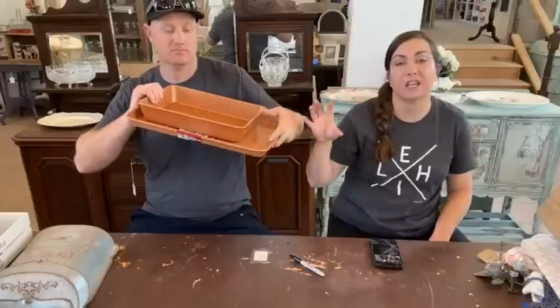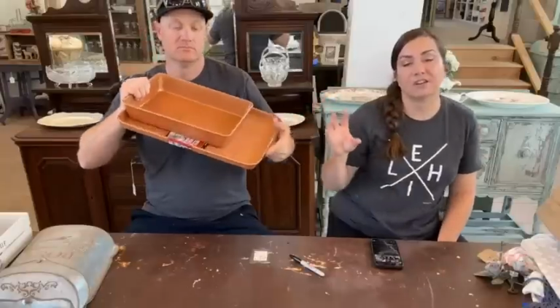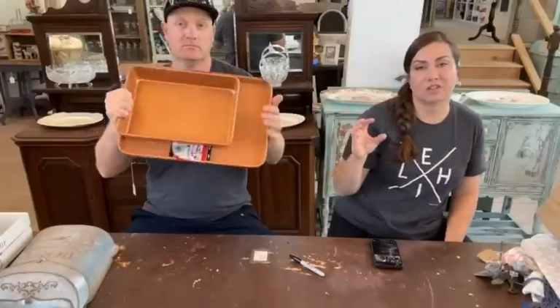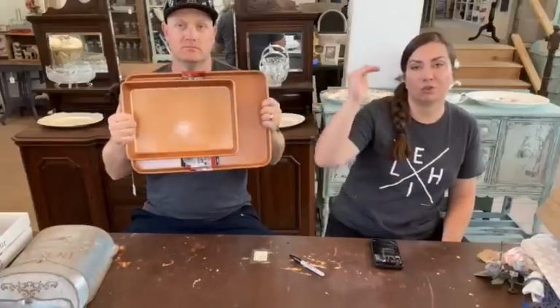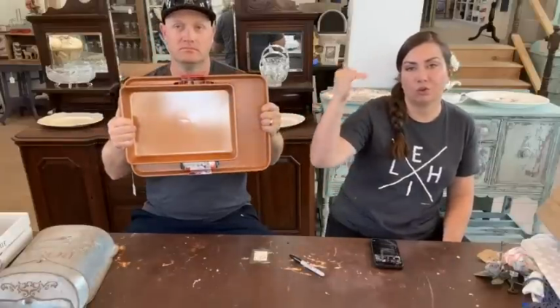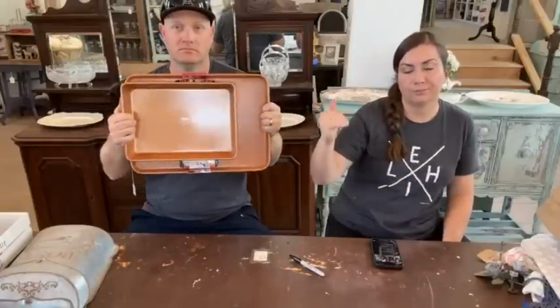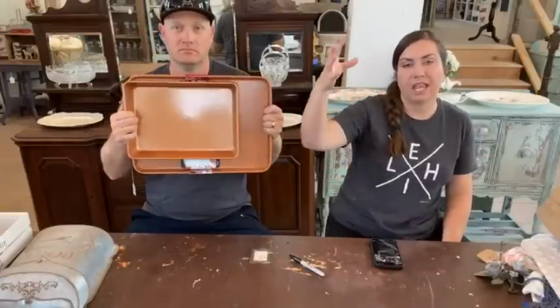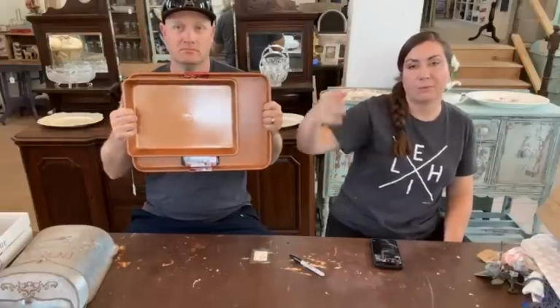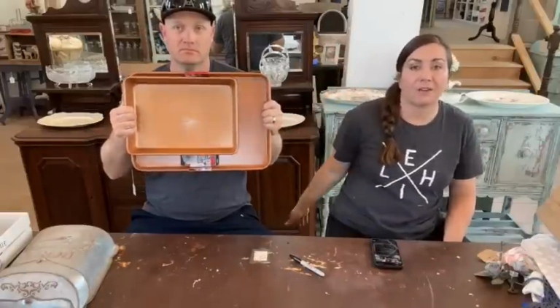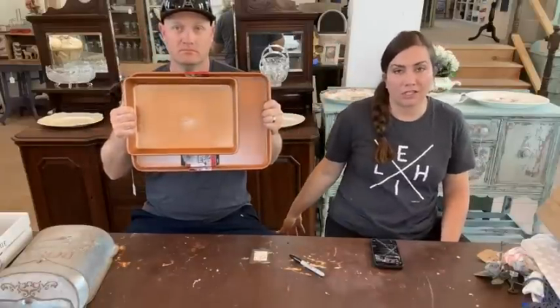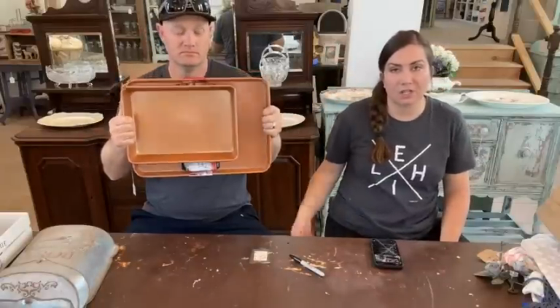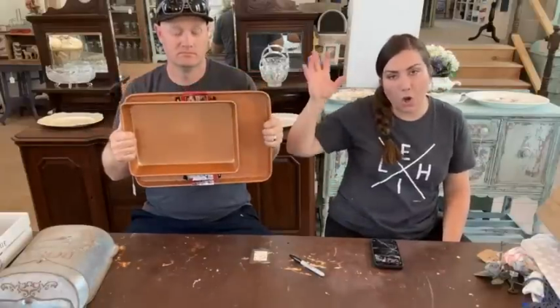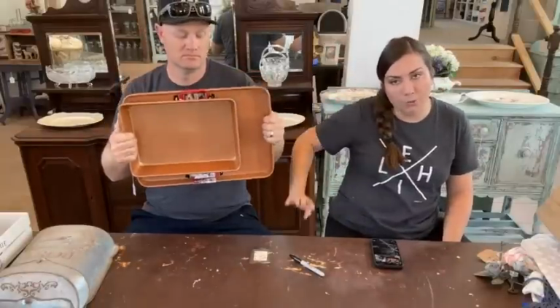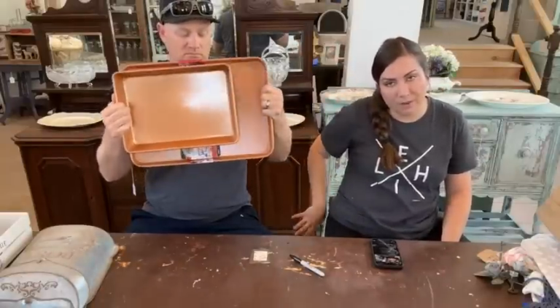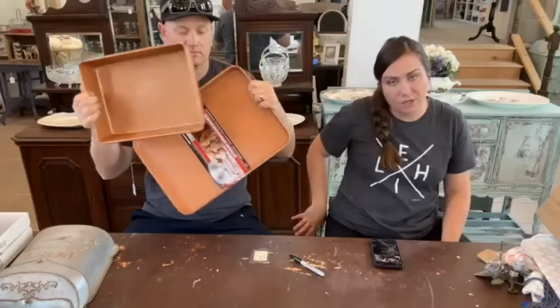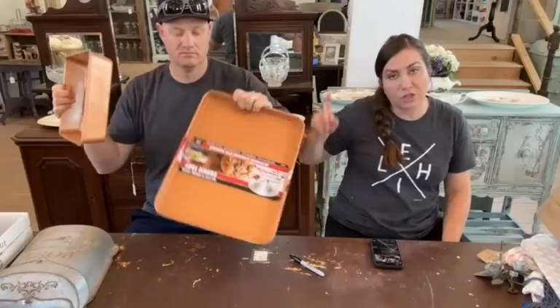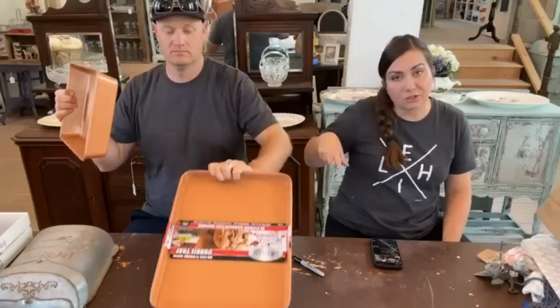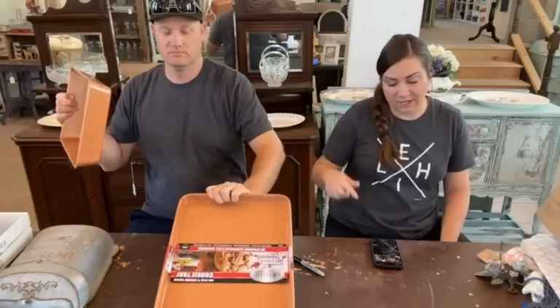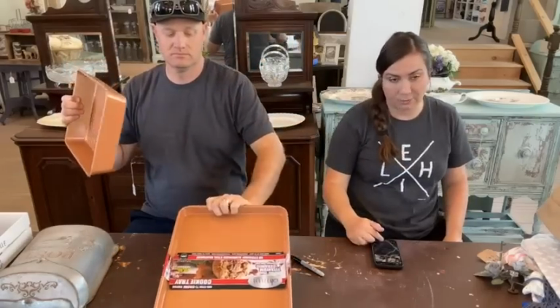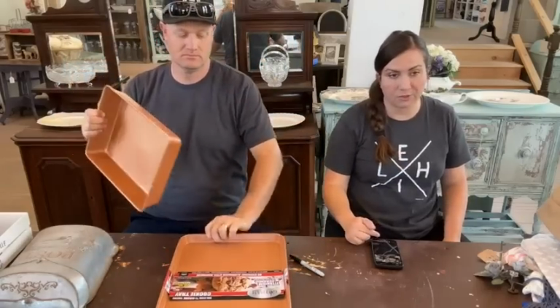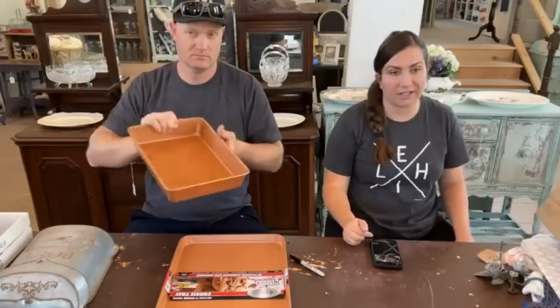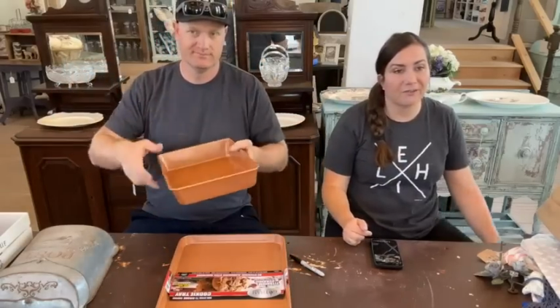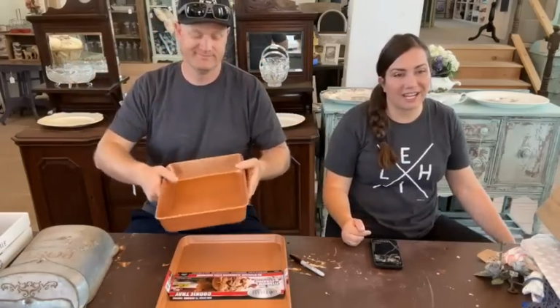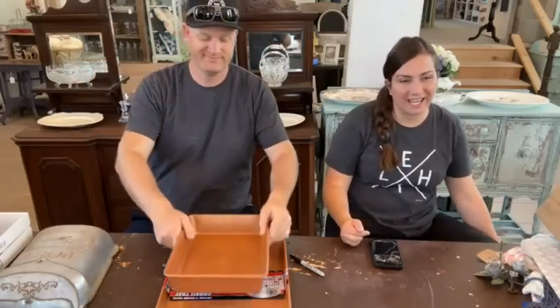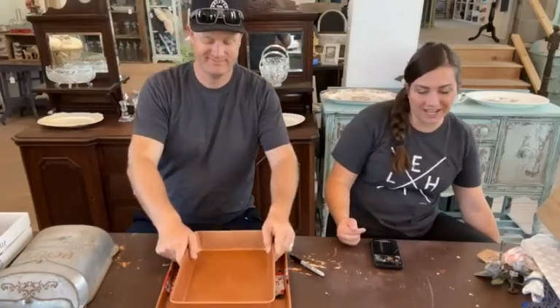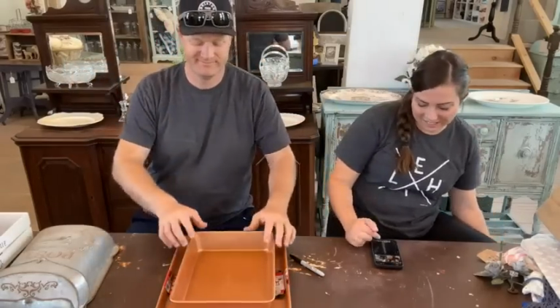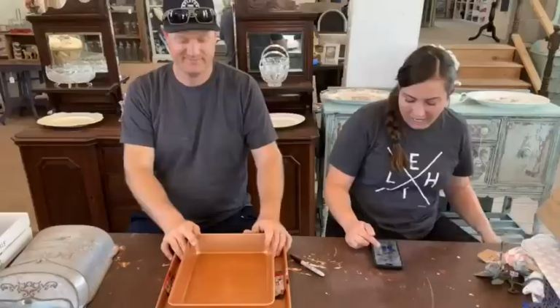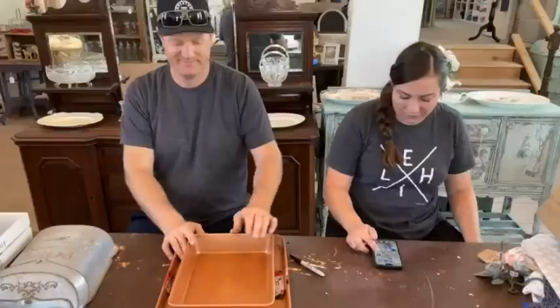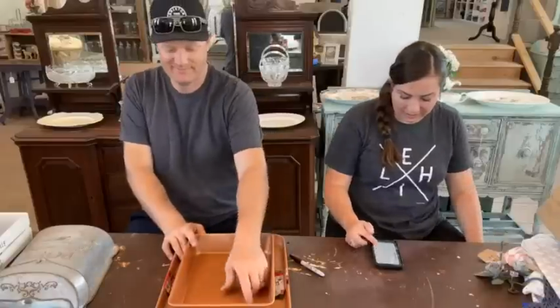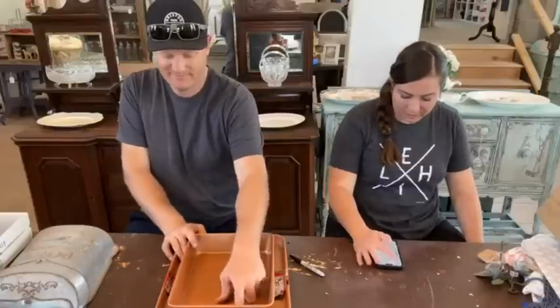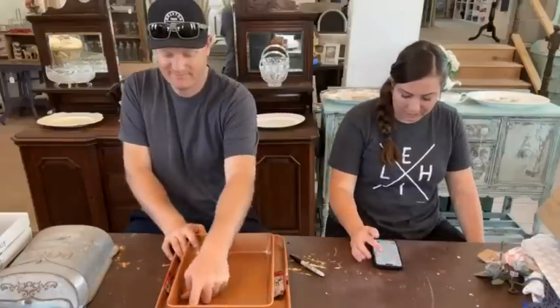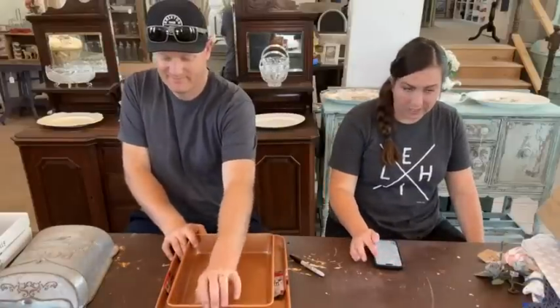So the sale collection — if you sort new to old, anything that we've had for a long time is going to go all the way to the bottom, so you'll have to search to find it in there. But I'll try to find the link specifically for these.